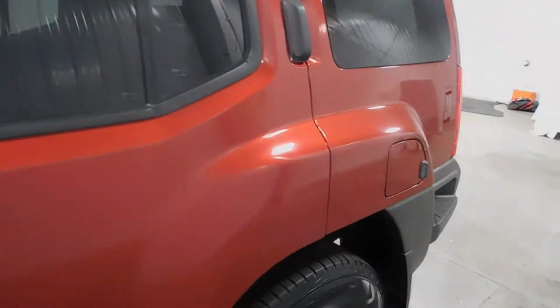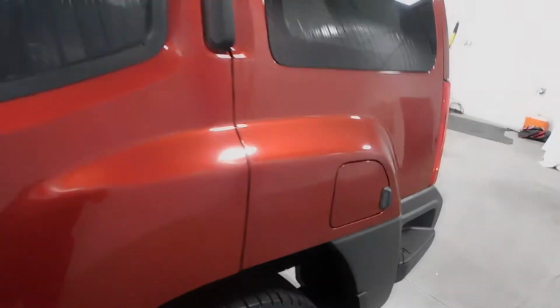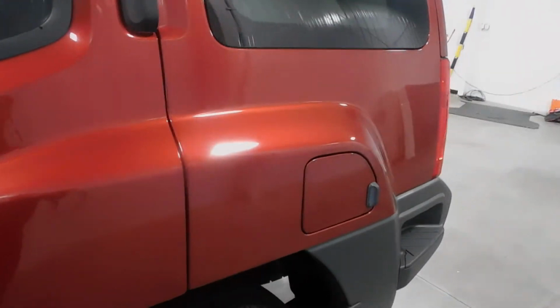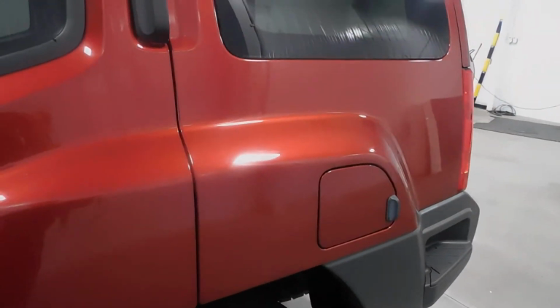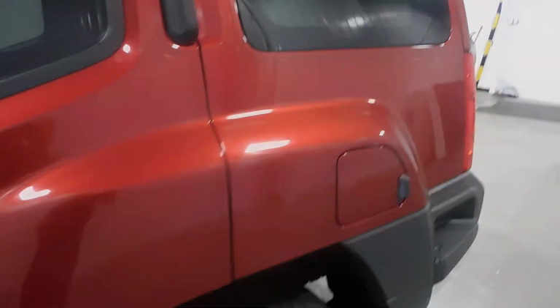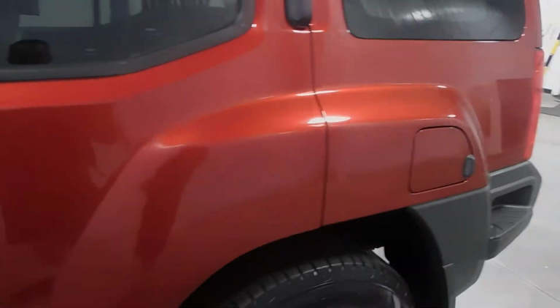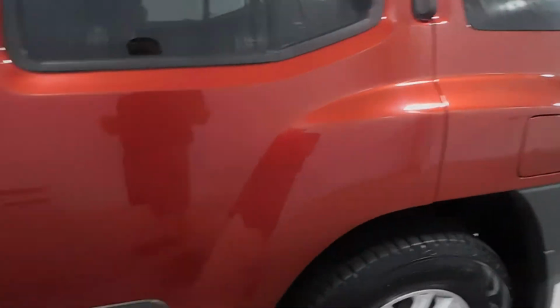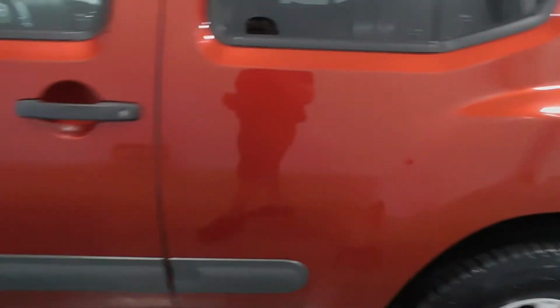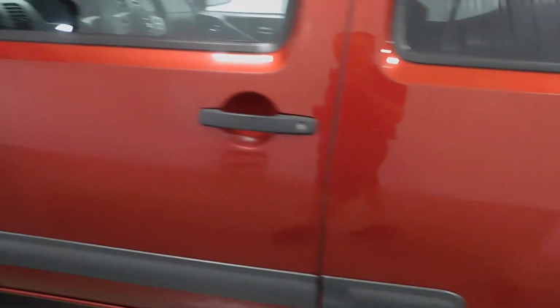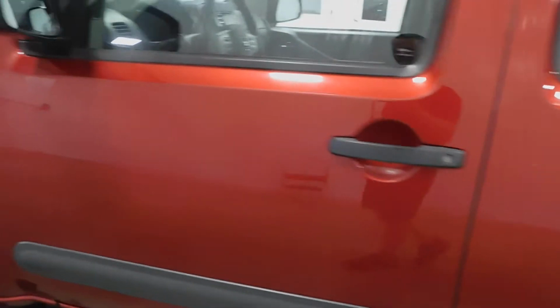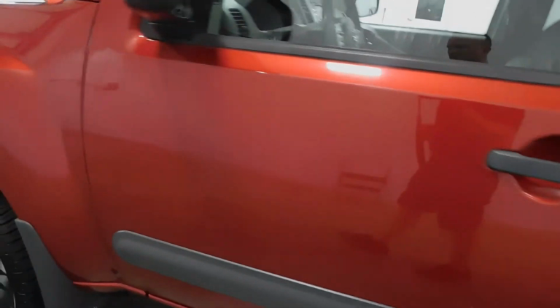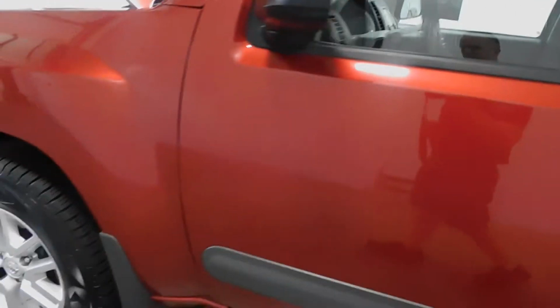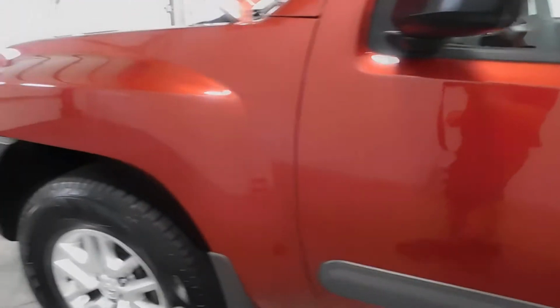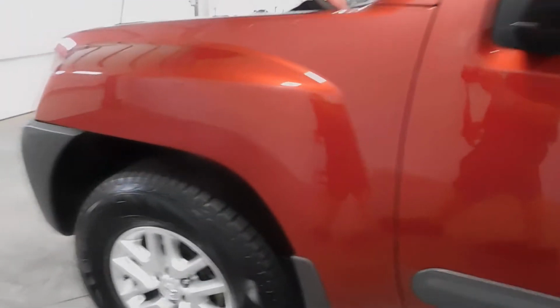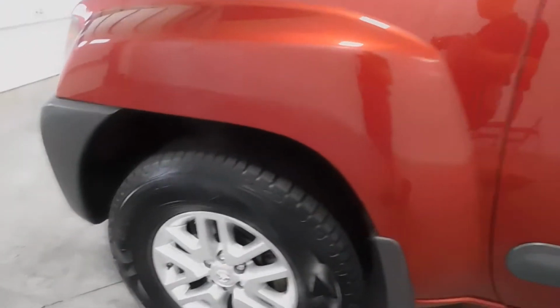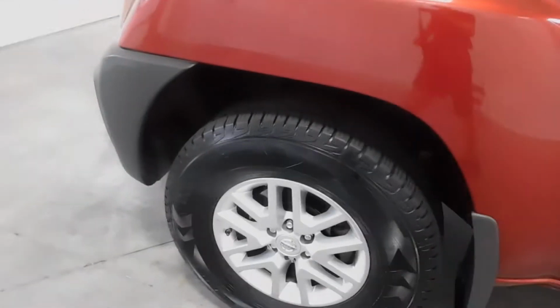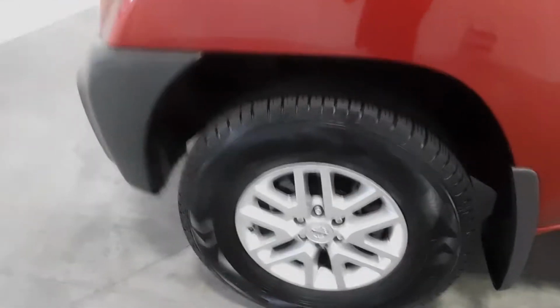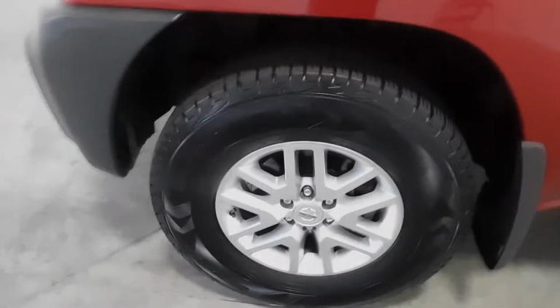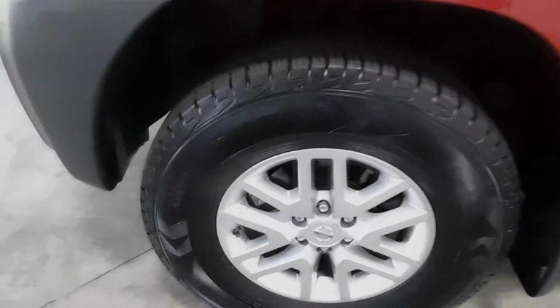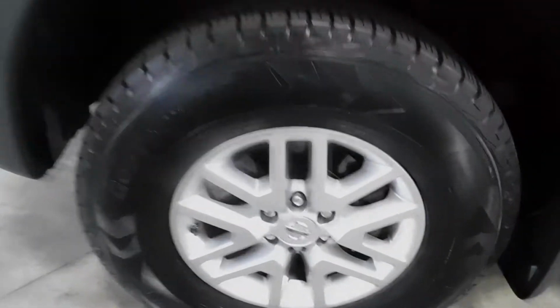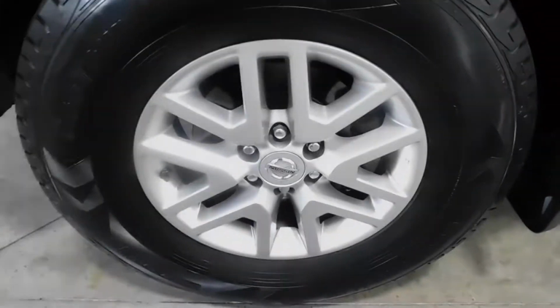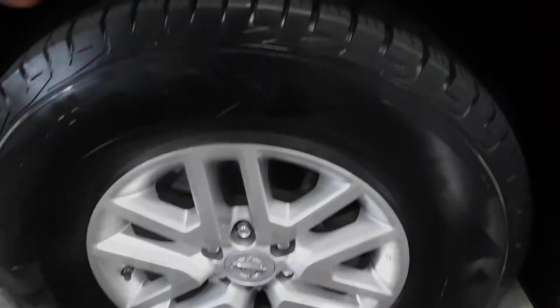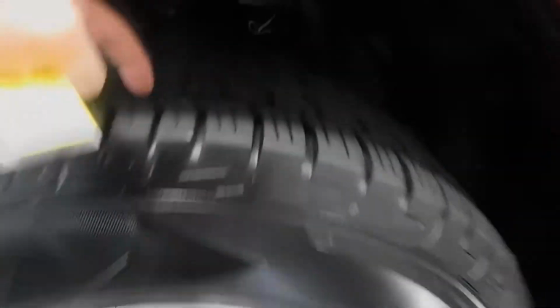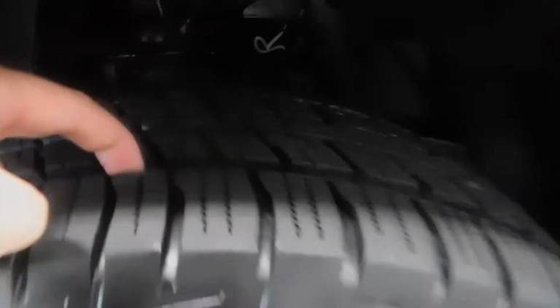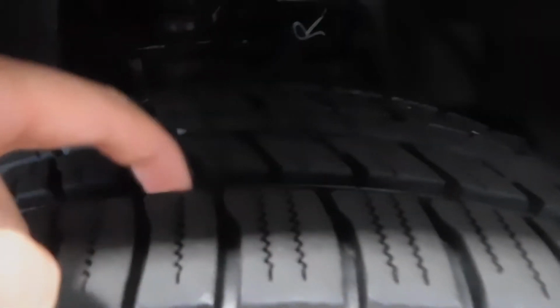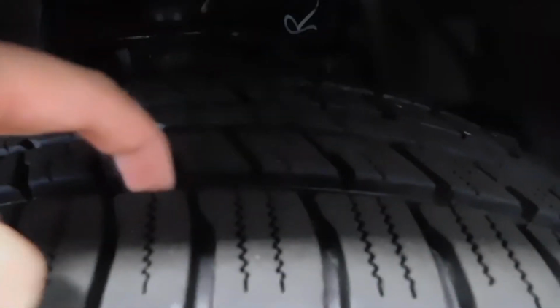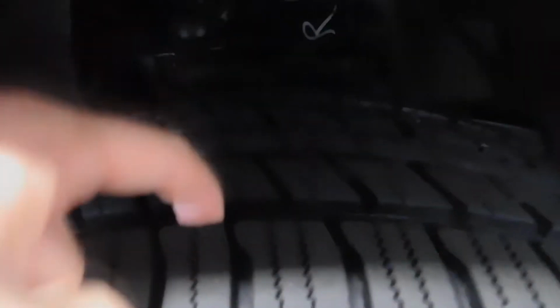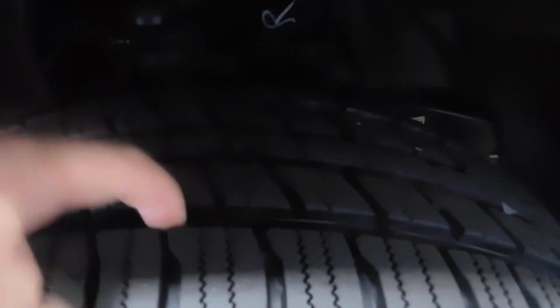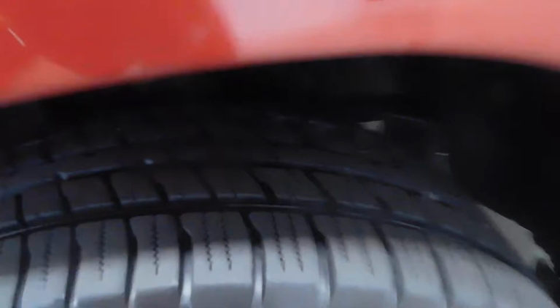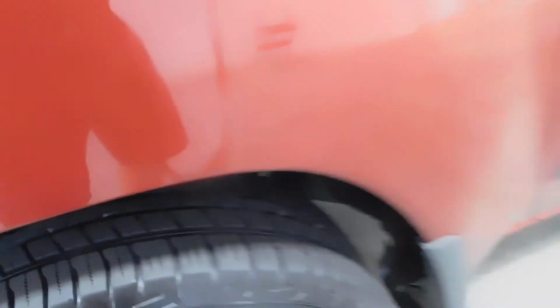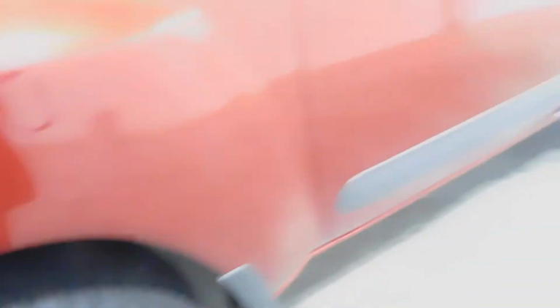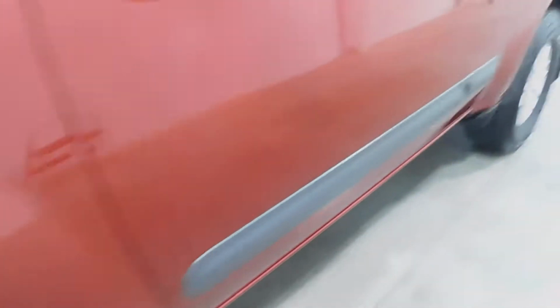This nice maroon color body — you will find it has no major rock chips, dings, dents, nicks, scratches, or blemishes. Wheels look good, no signs of curbing or road rash. And look at those tires — they're like brand new right there.